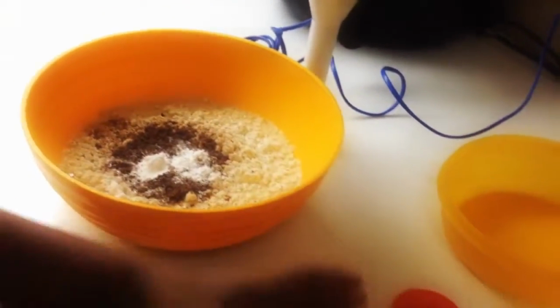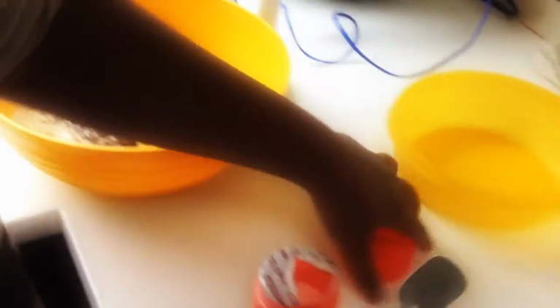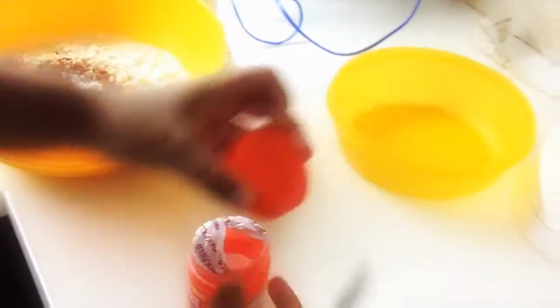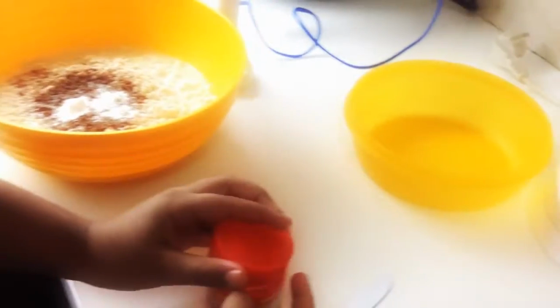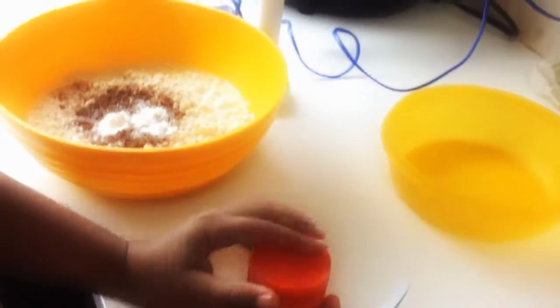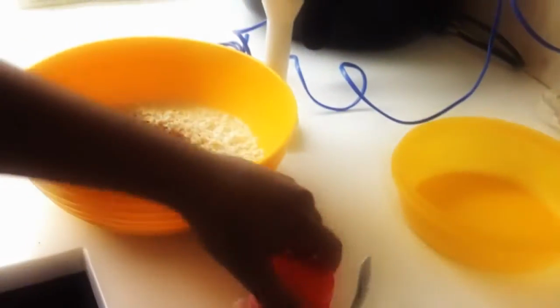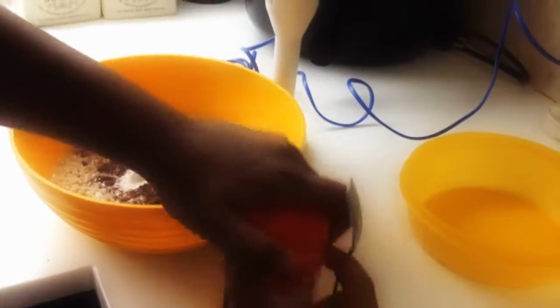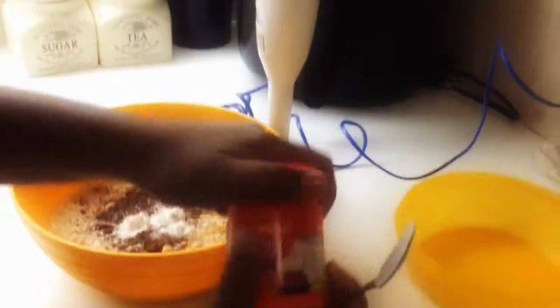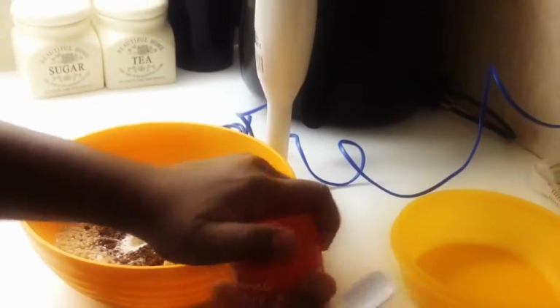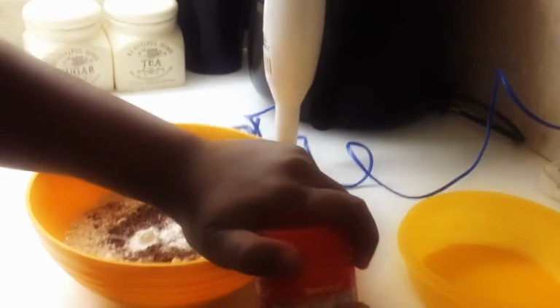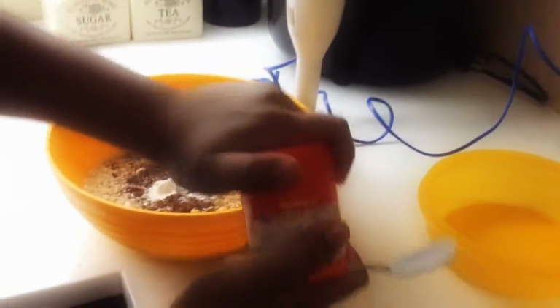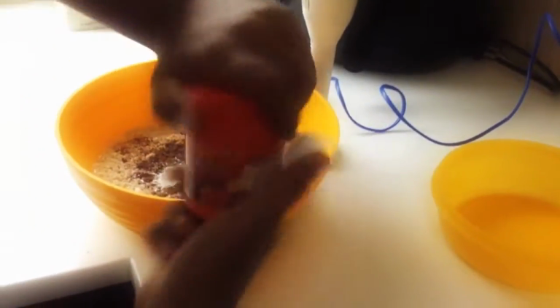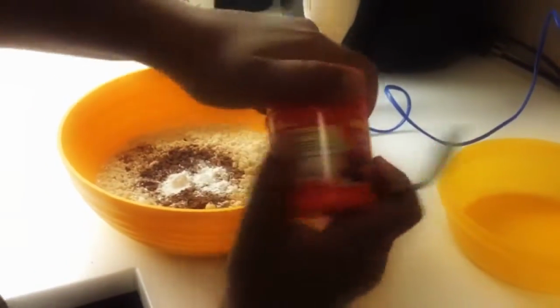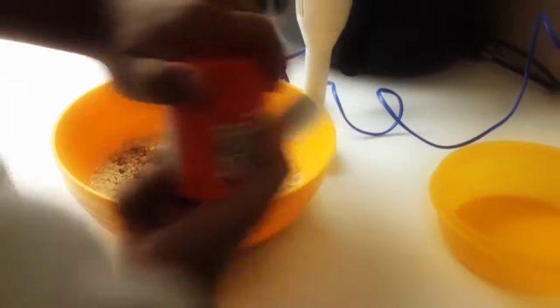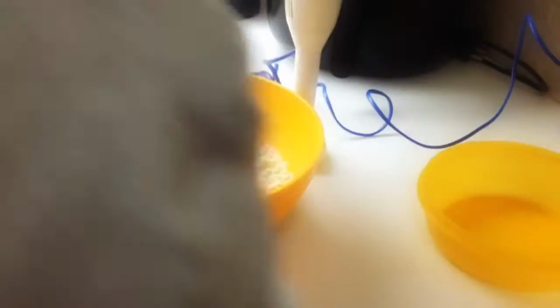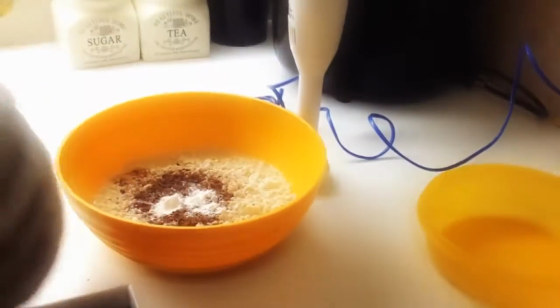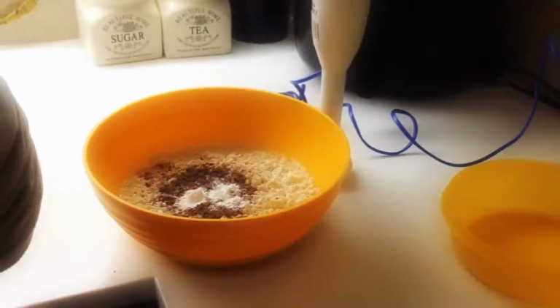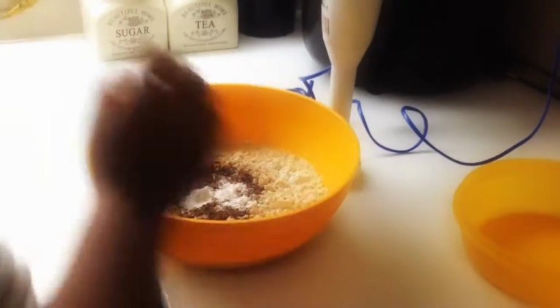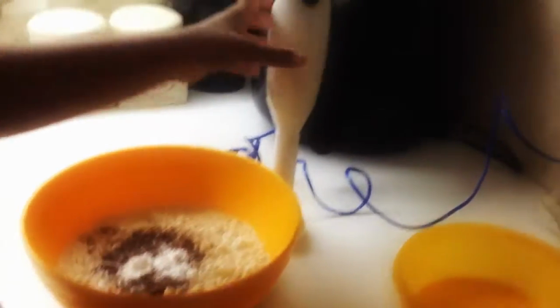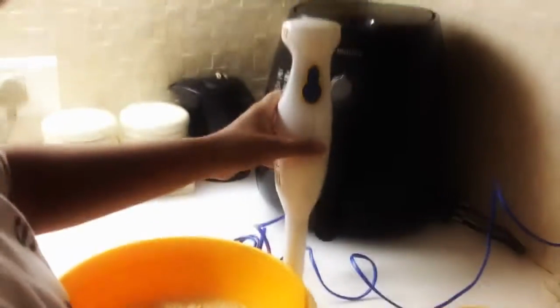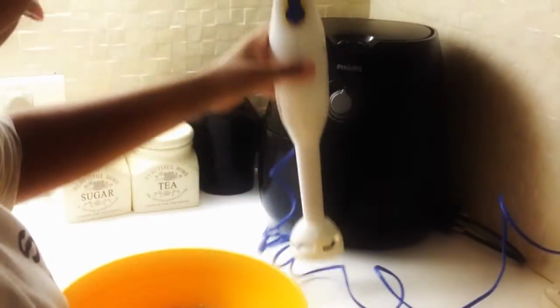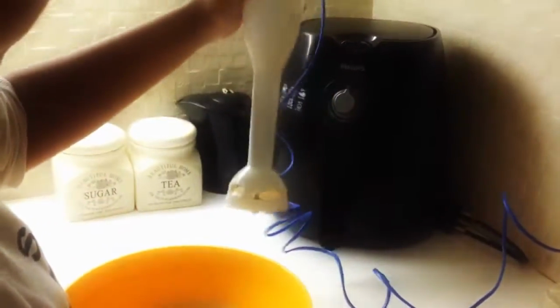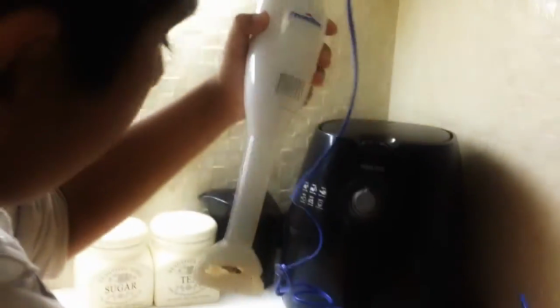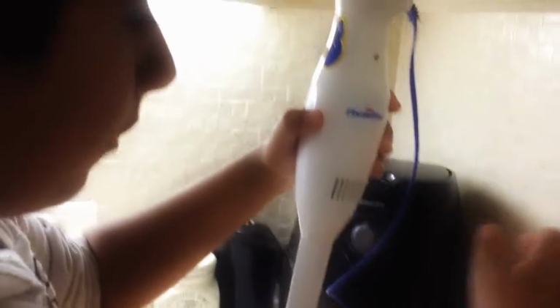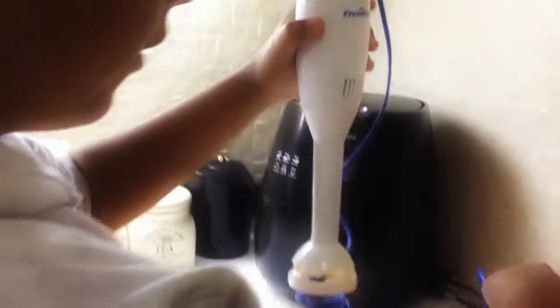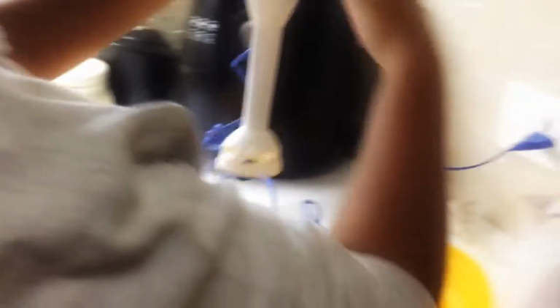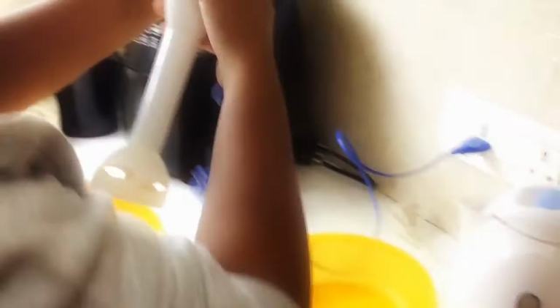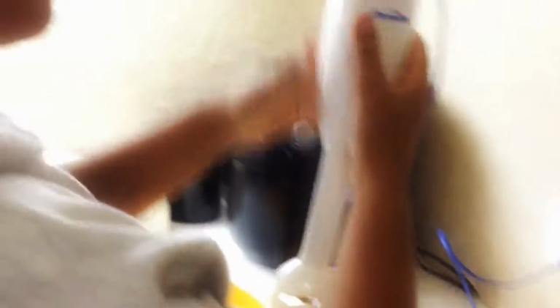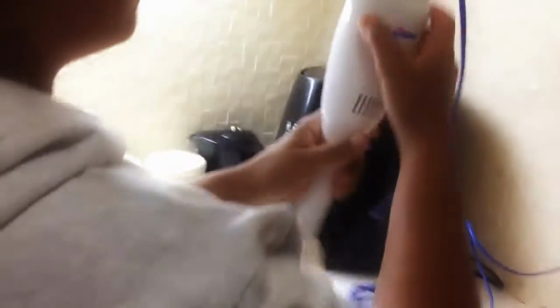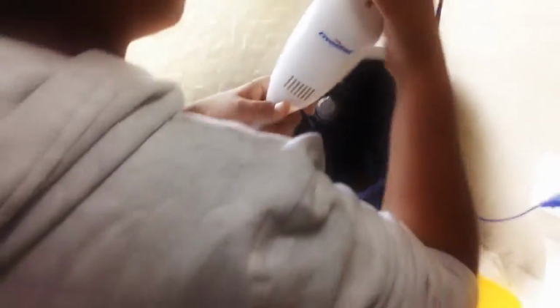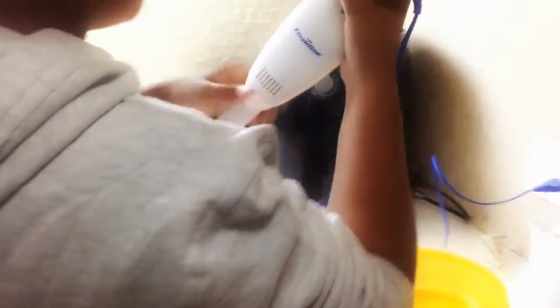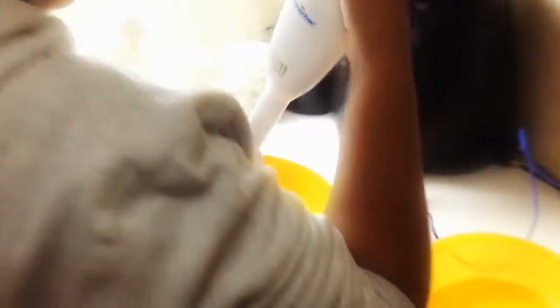Now once you are done with that, you need to mix it all together. We will be using this electric blender. Okay, it's on.